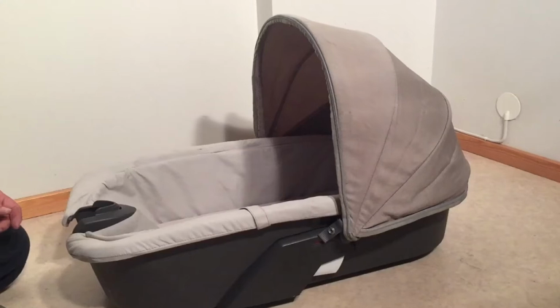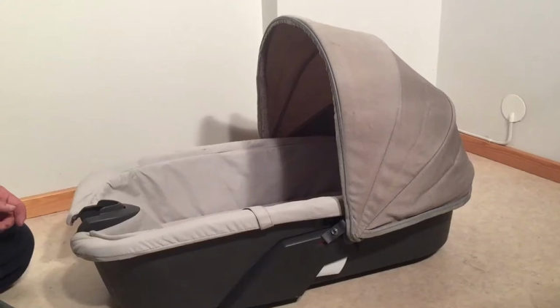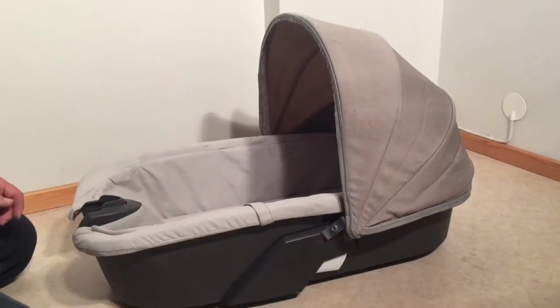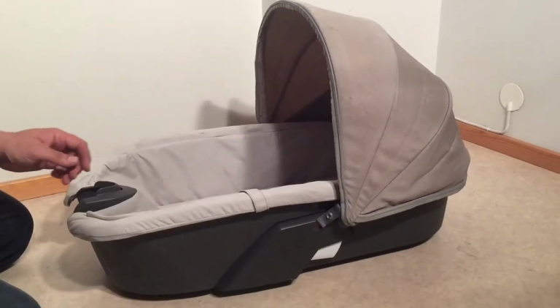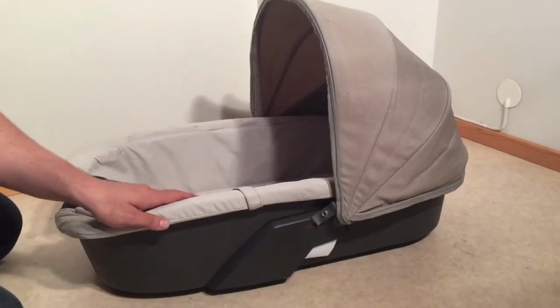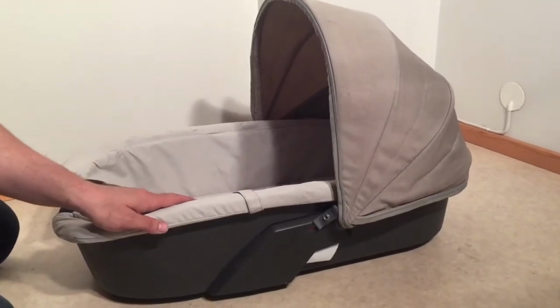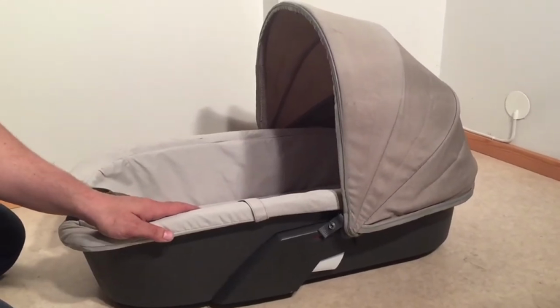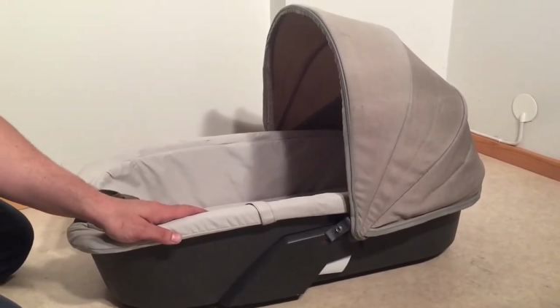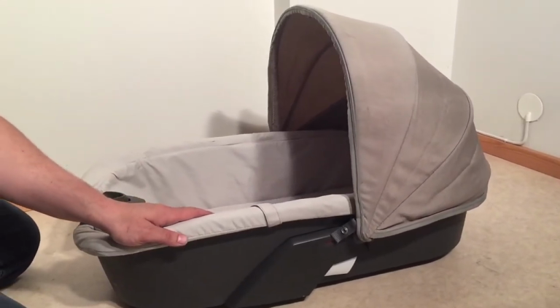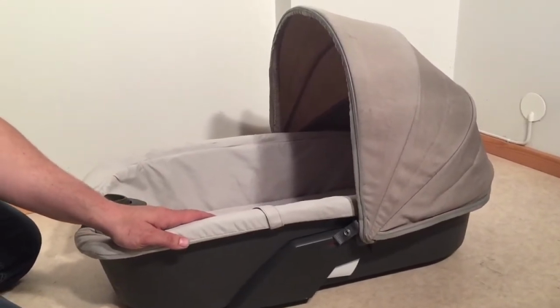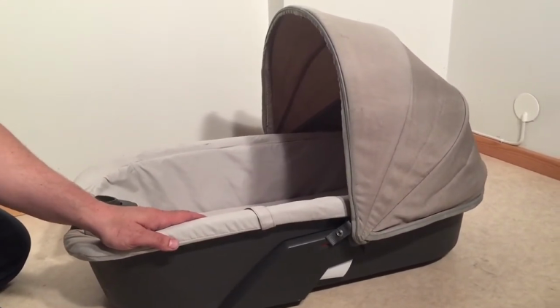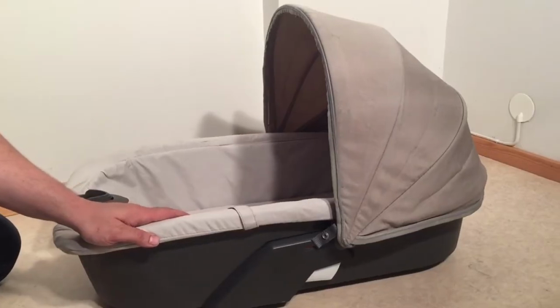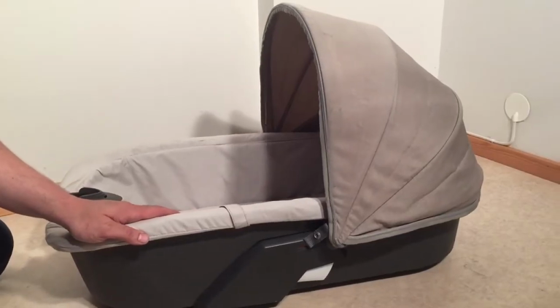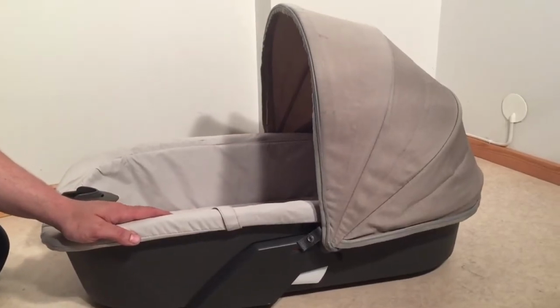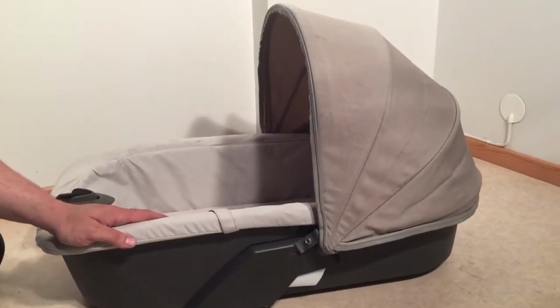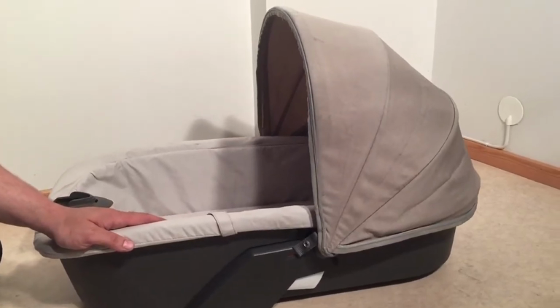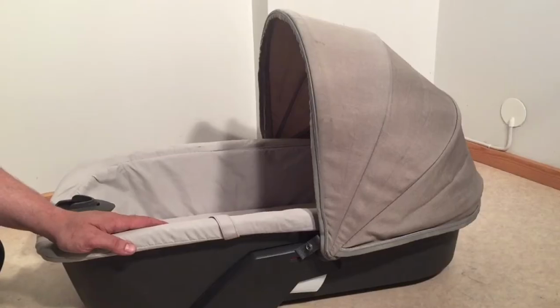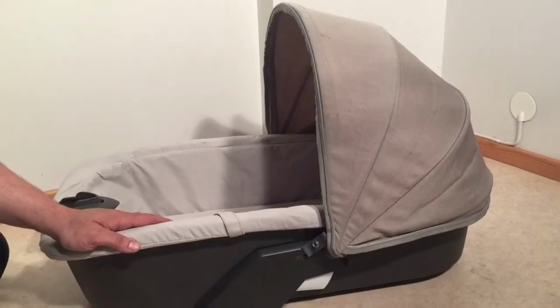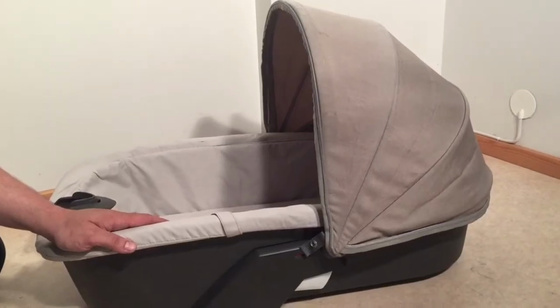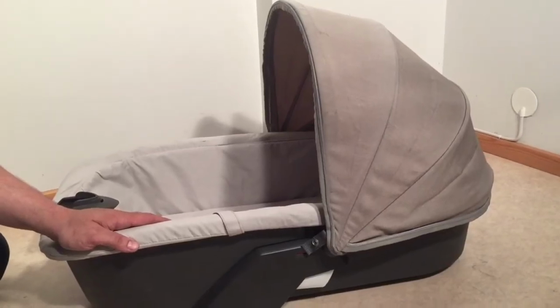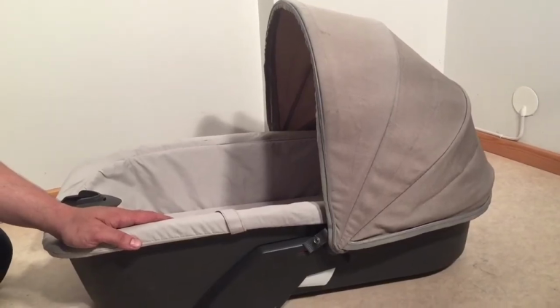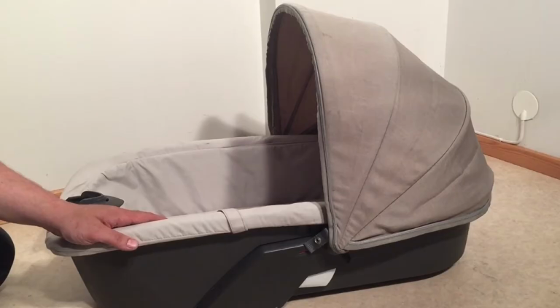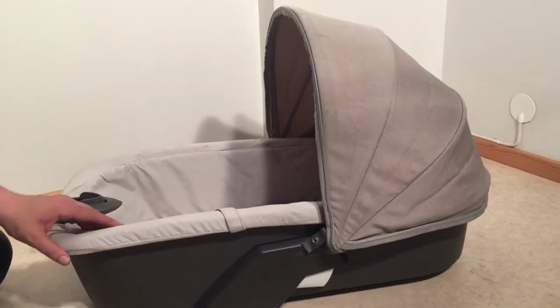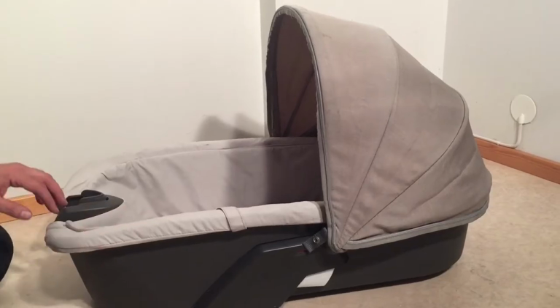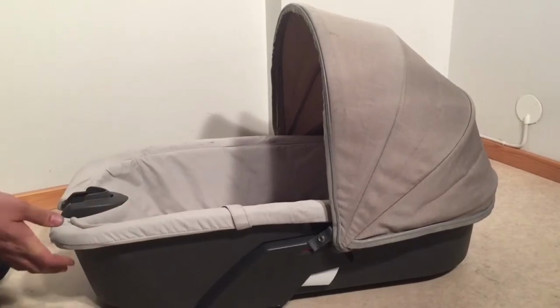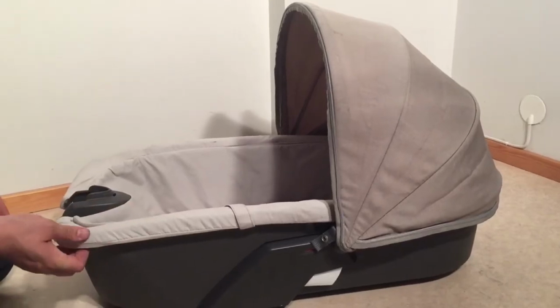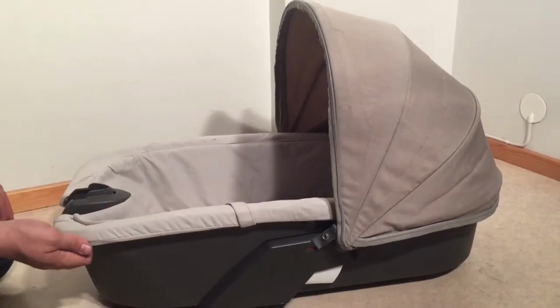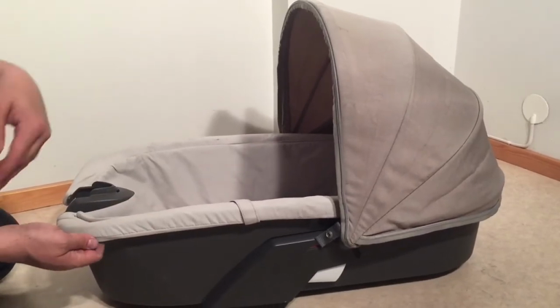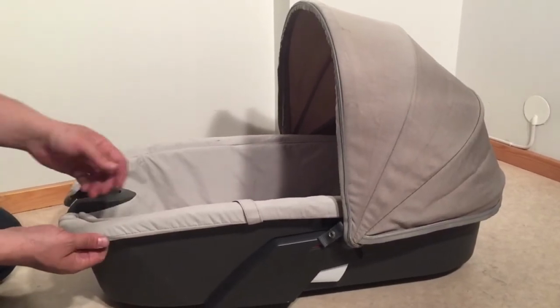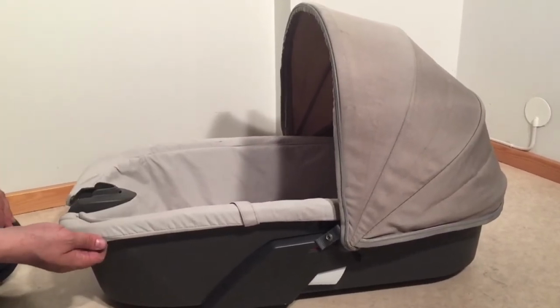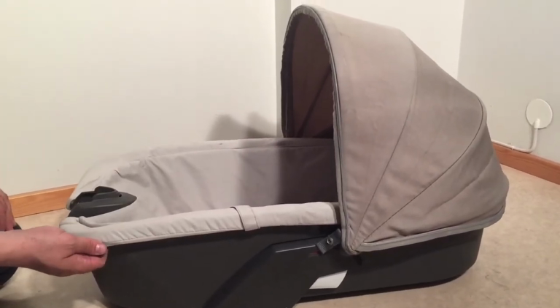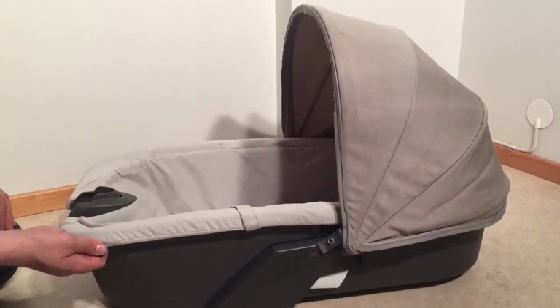Today we're going to show you how to remove the textiles from the carry cot of a Stokke Xplory. It's an older model of carry cot but the principles are the same as with the newer models, and the principles are also the same as with the bag that goes with the Cruzee and Trailz models.